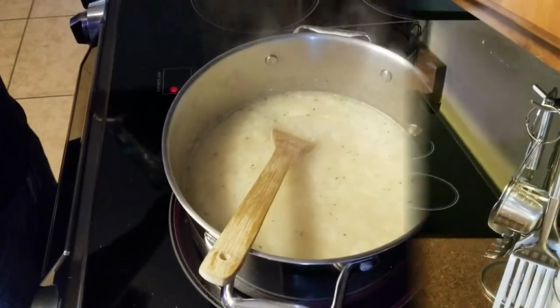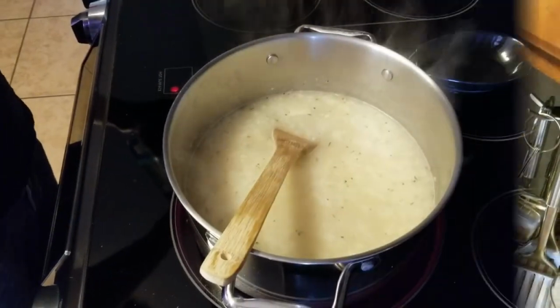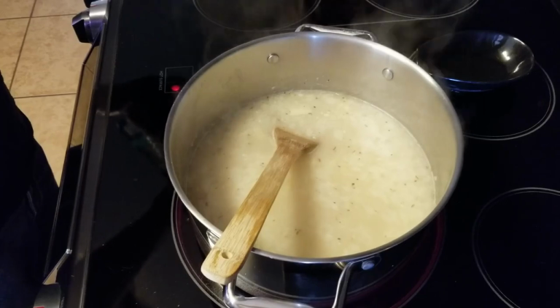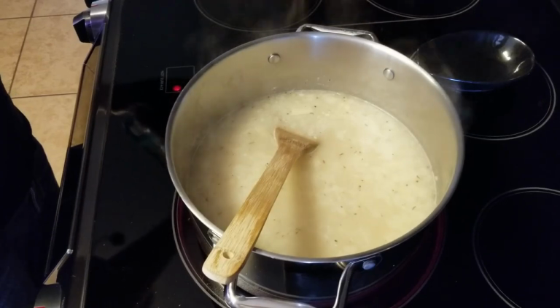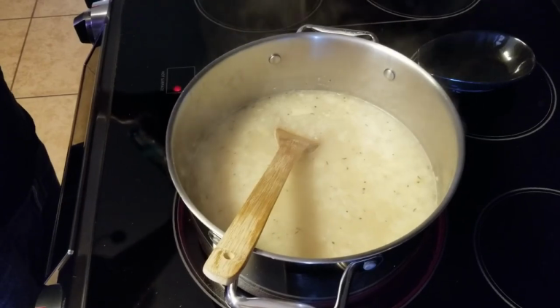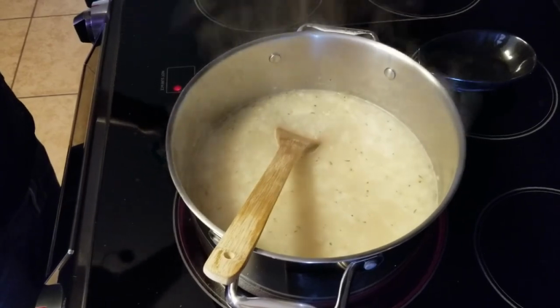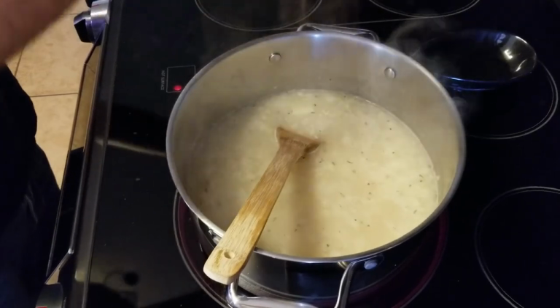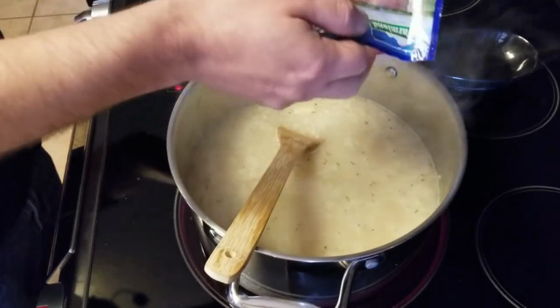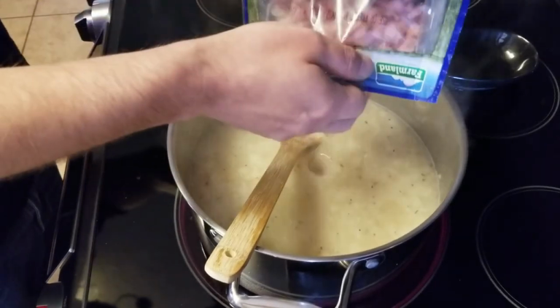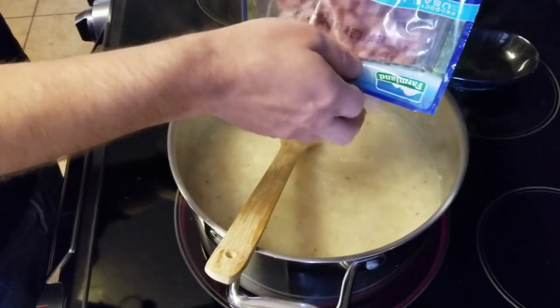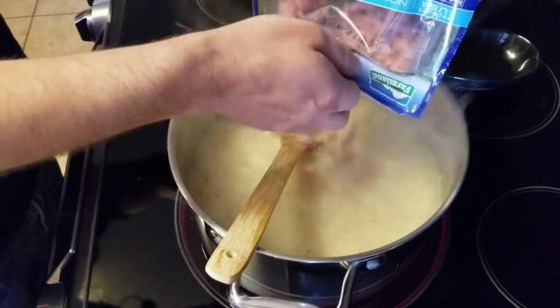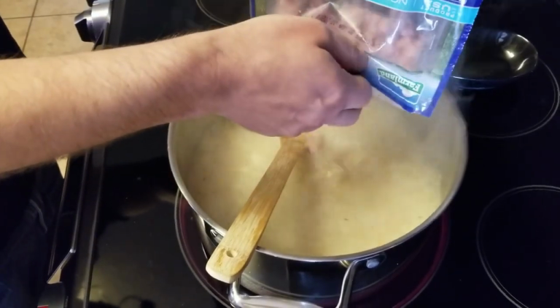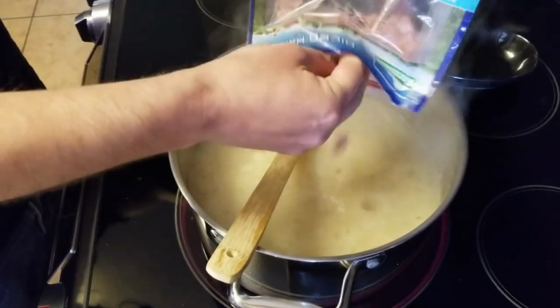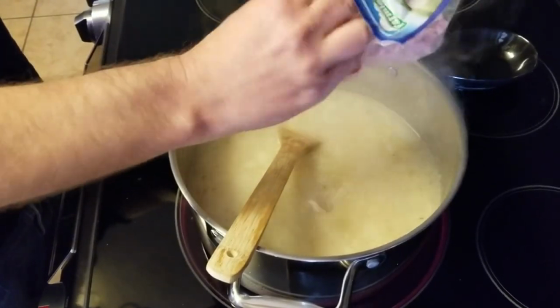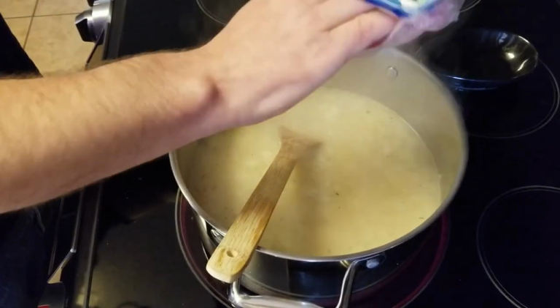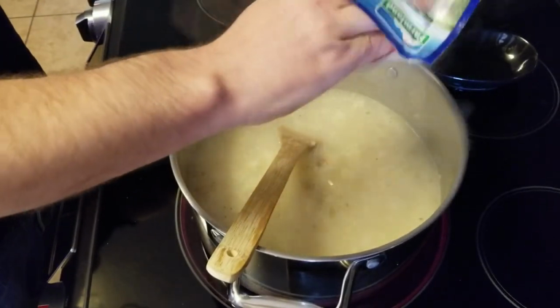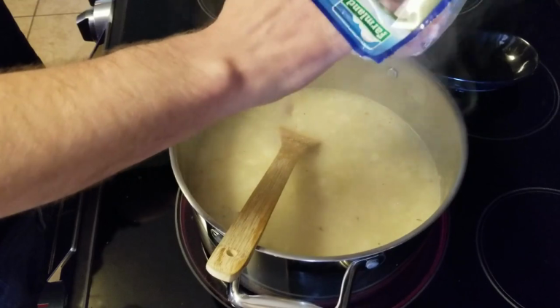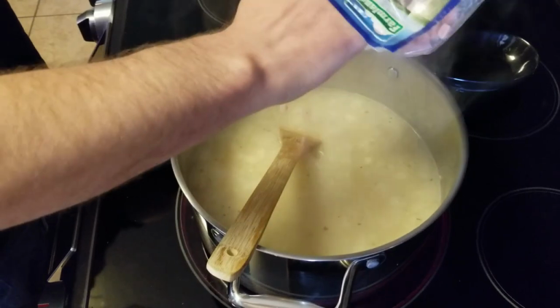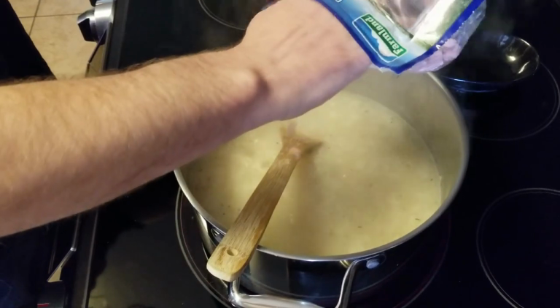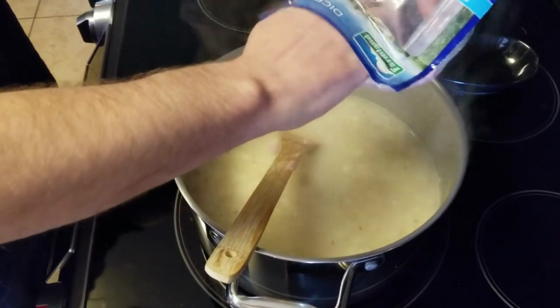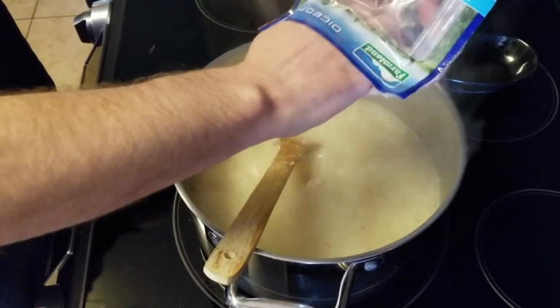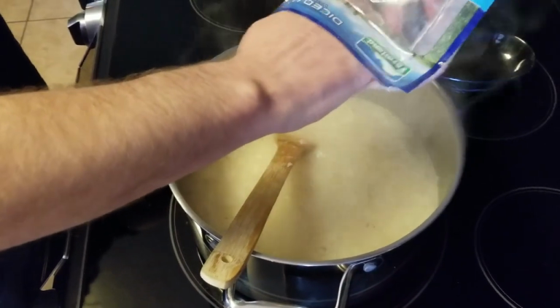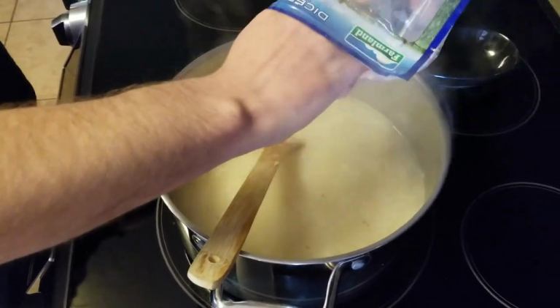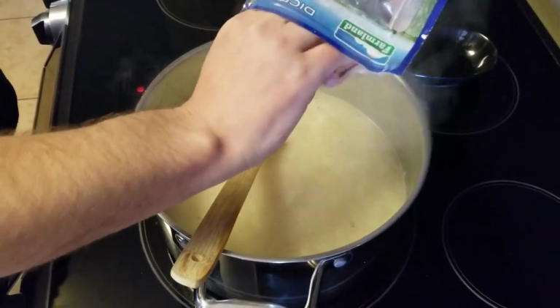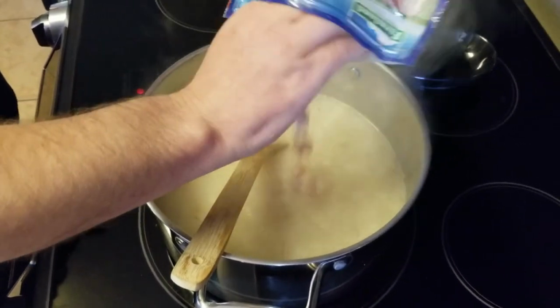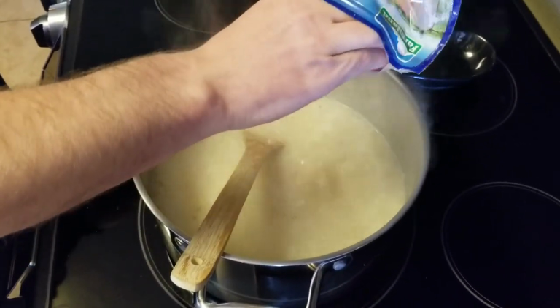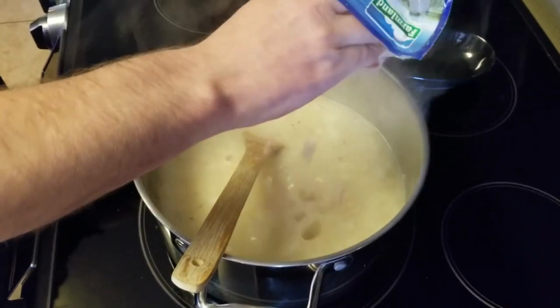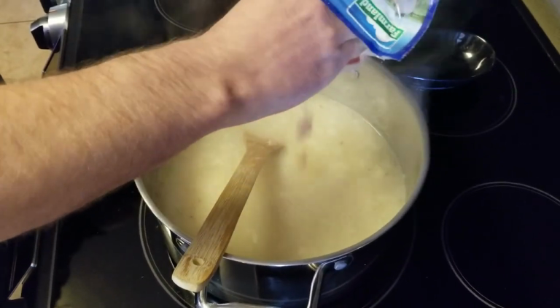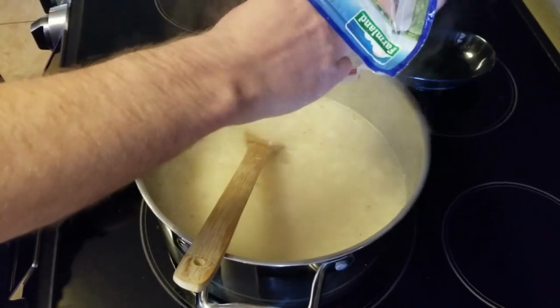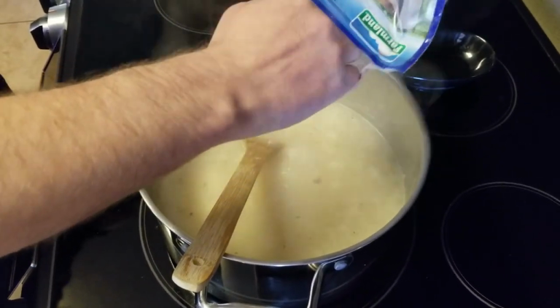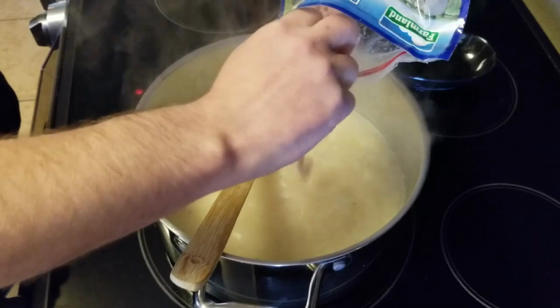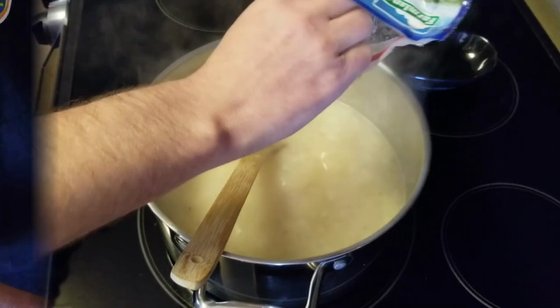Next, we'll go ahead and add our ham. You can use about a cup, or as much or as little as you'd like. This is another great recipe to use up leftover ham. We'll stir that in and move back over to our cutting board to get our cabbage.